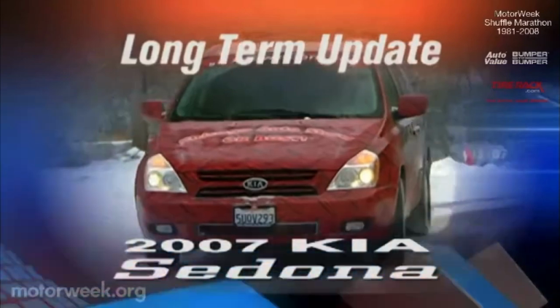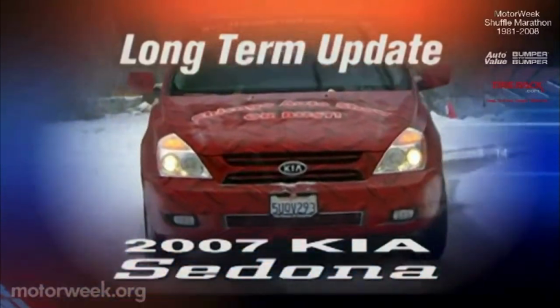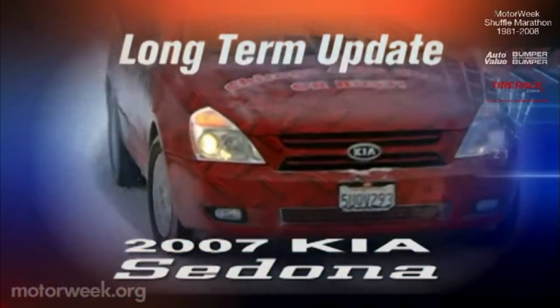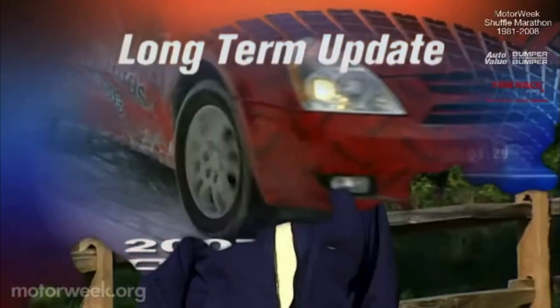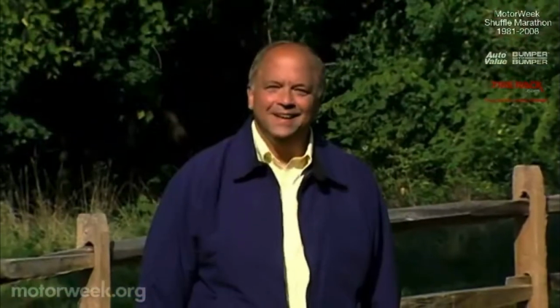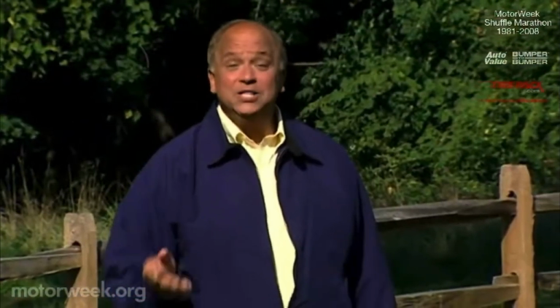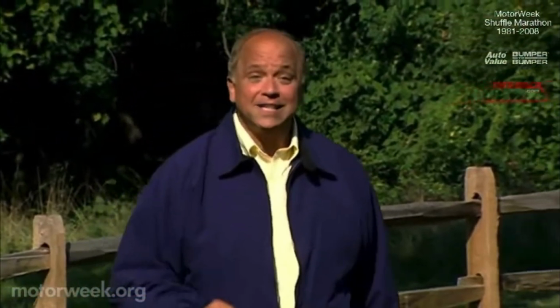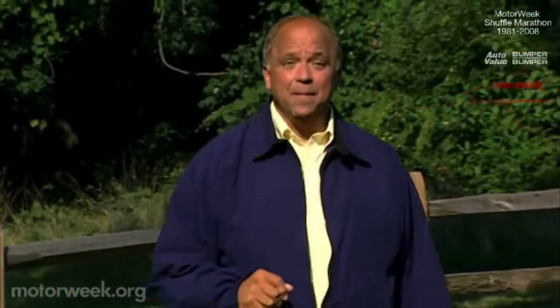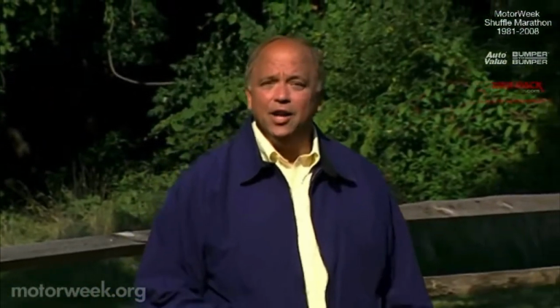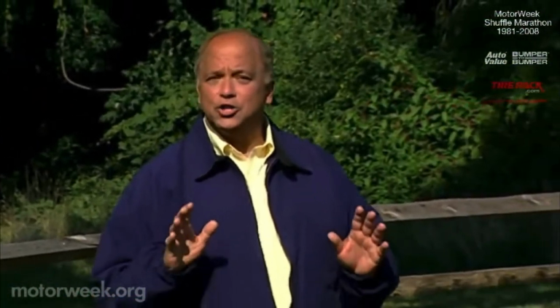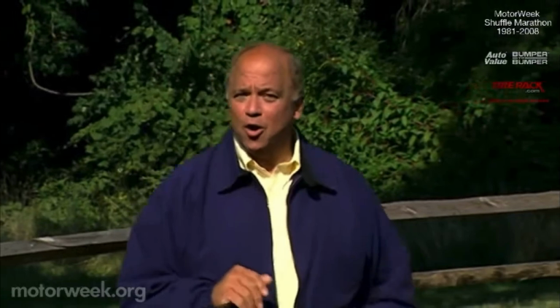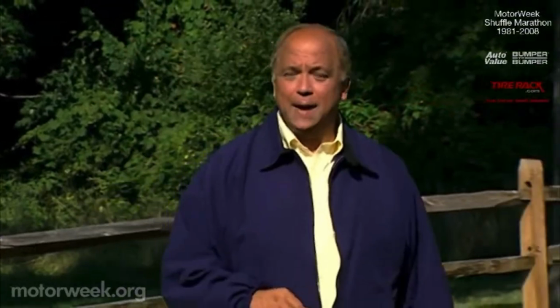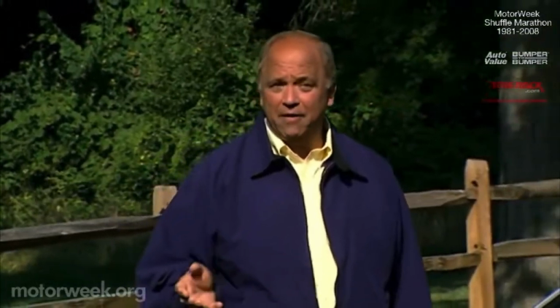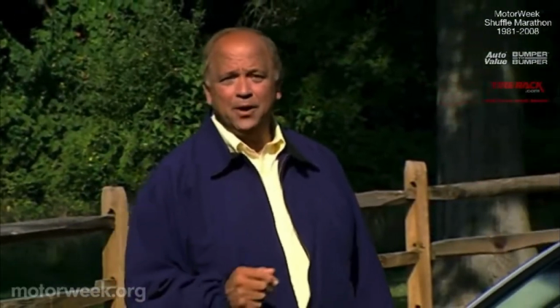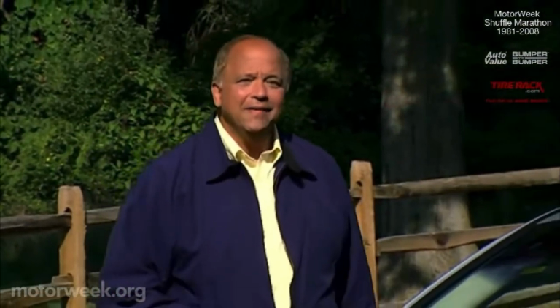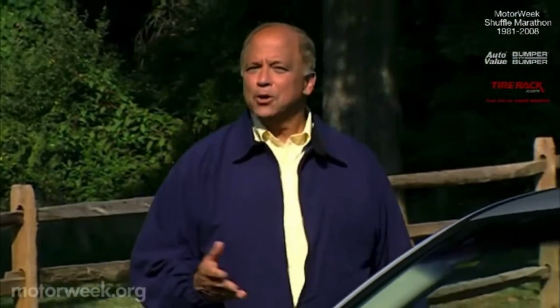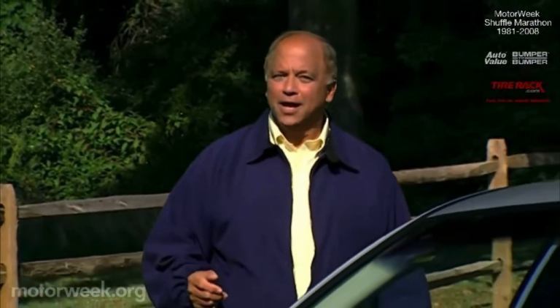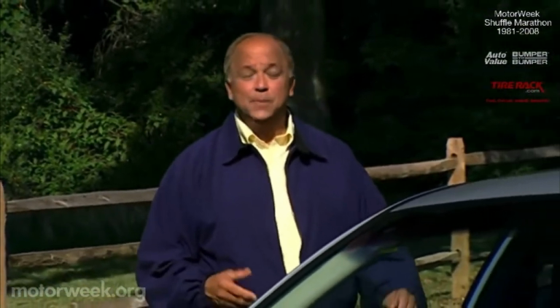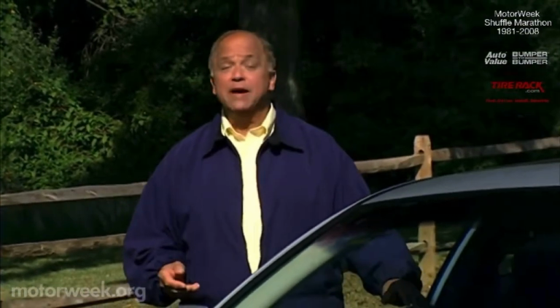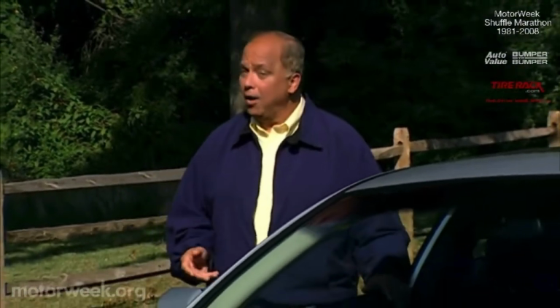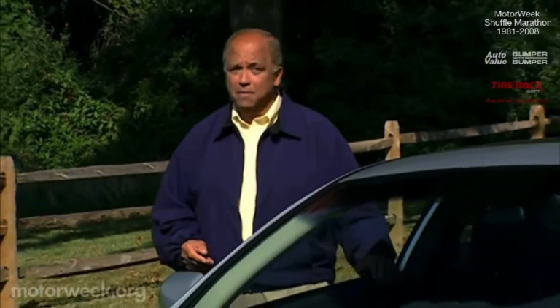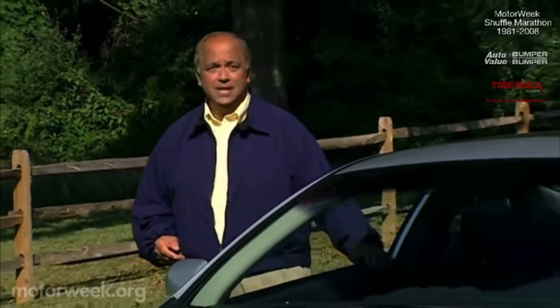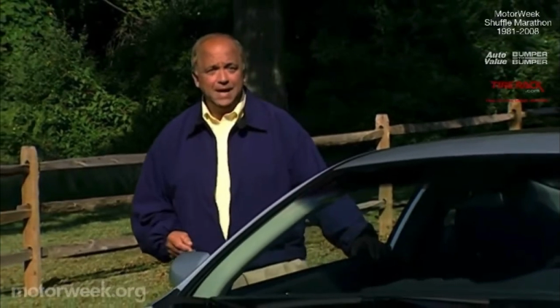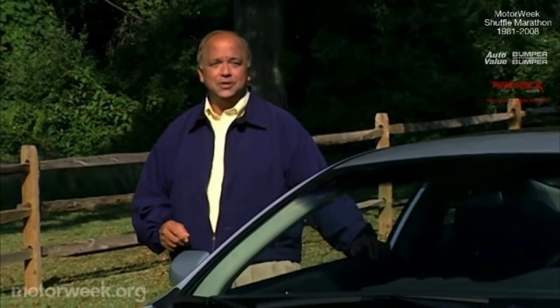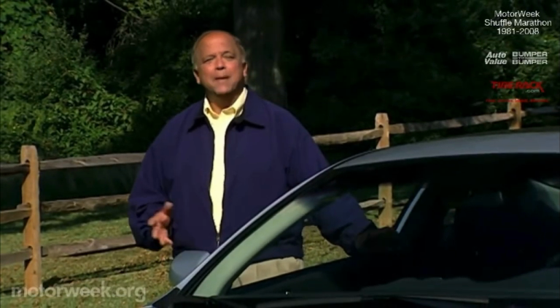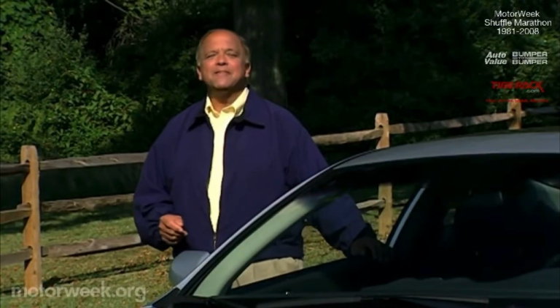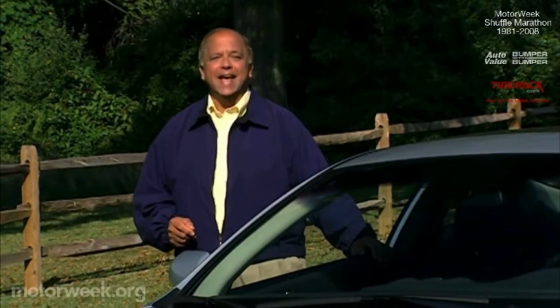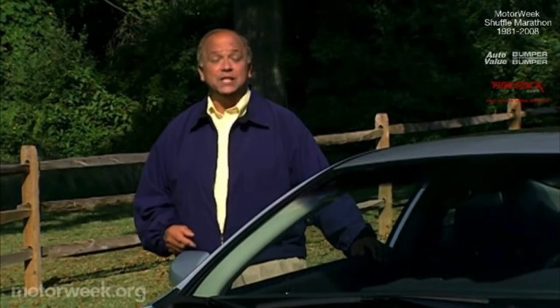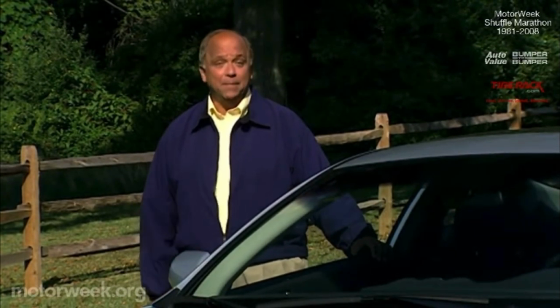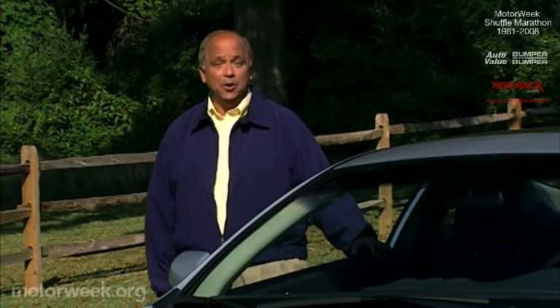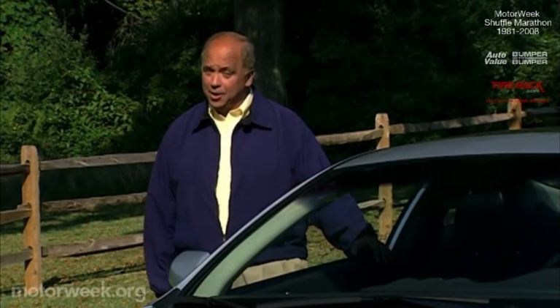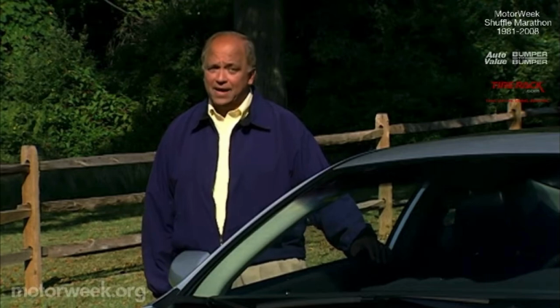Long-term road test update. Once upon a time in America, large two-door hardtops were very popular. These personal luxury coupes were favored by older males and empty nesters. But as minivans and SUVs became popular, big coupes faded.